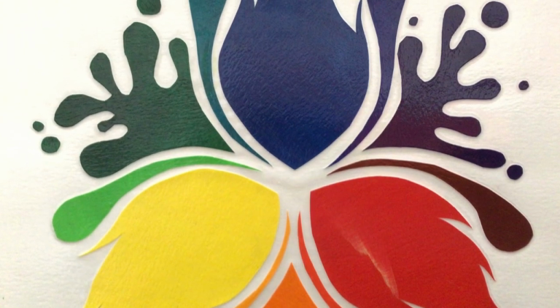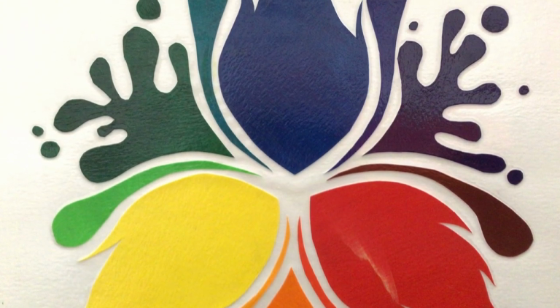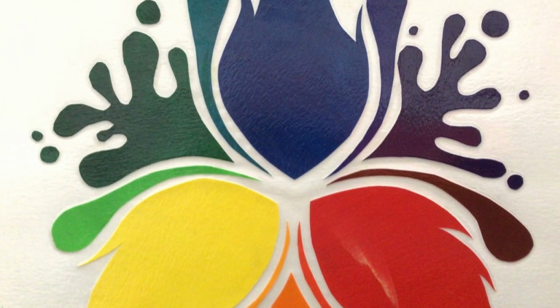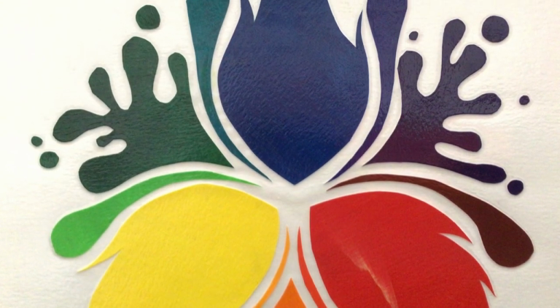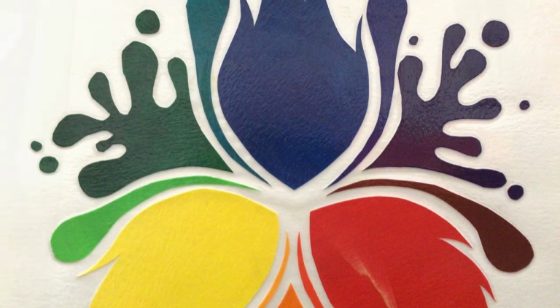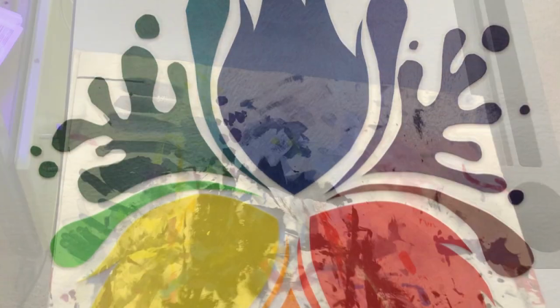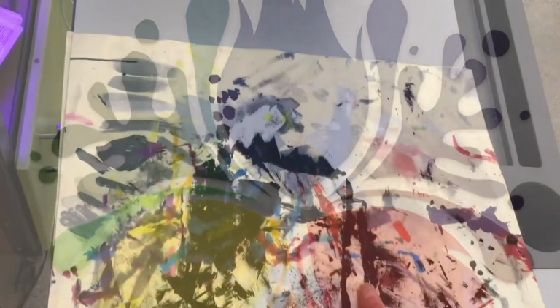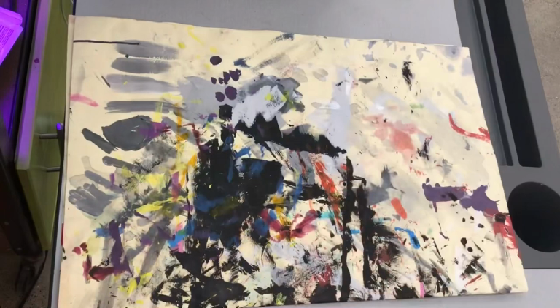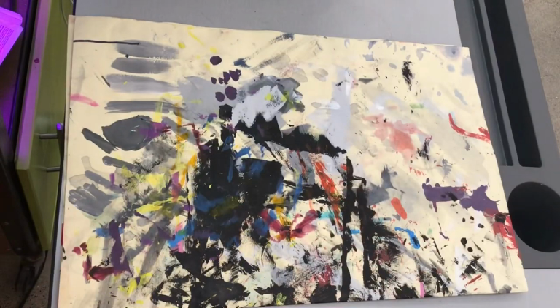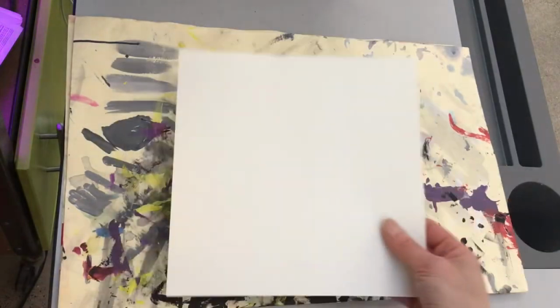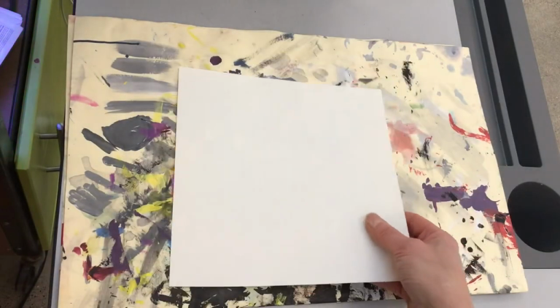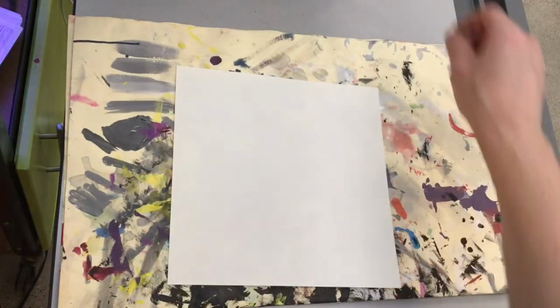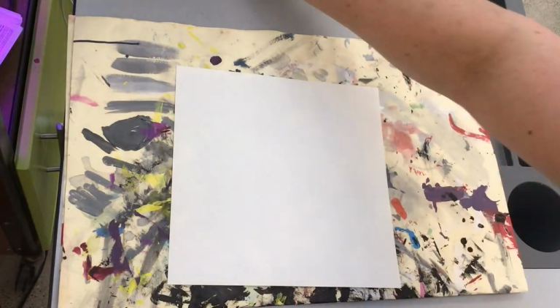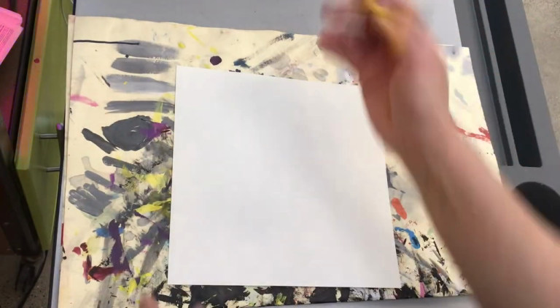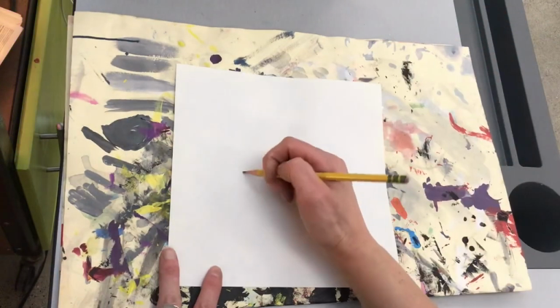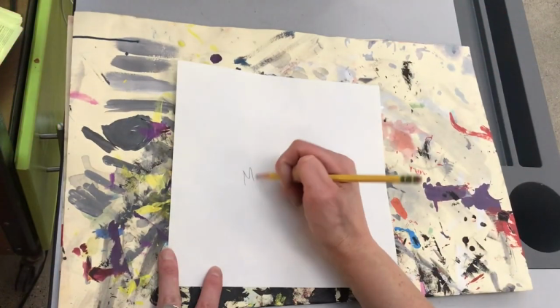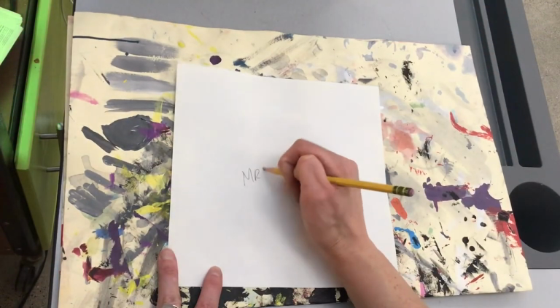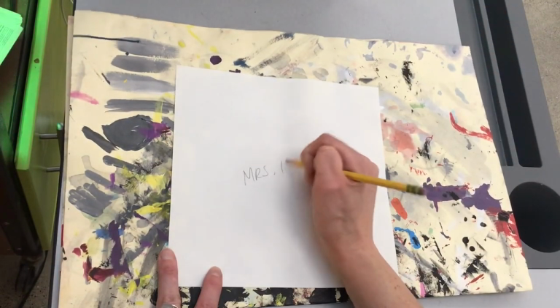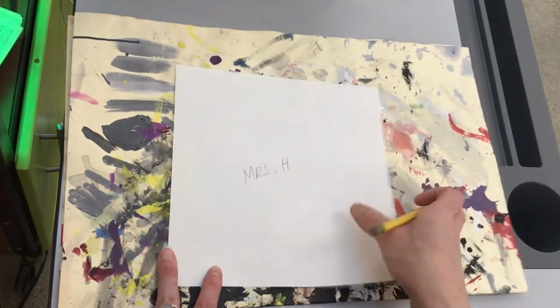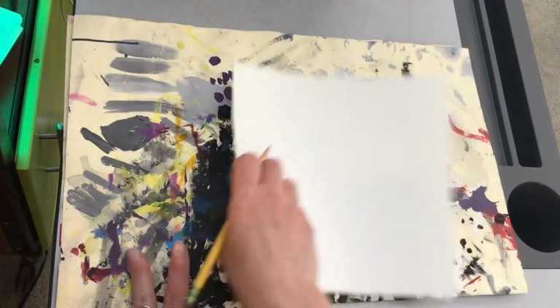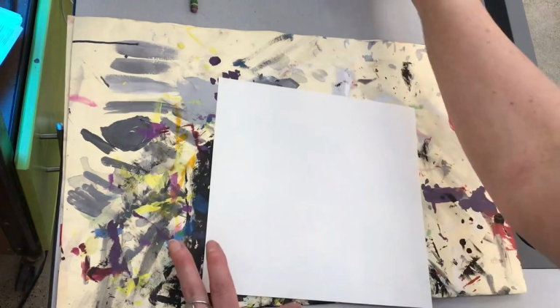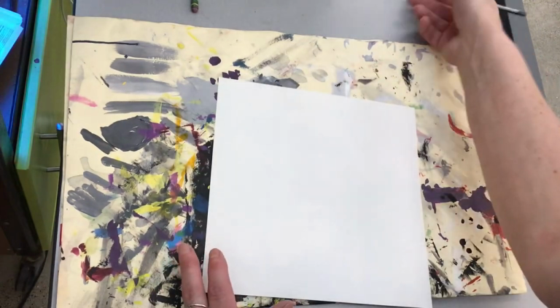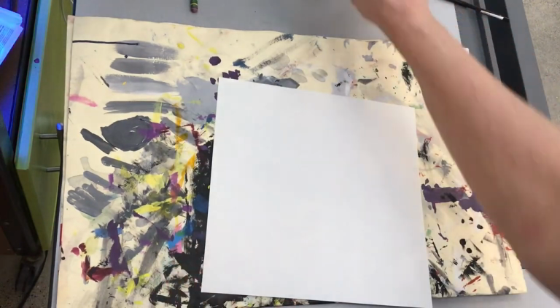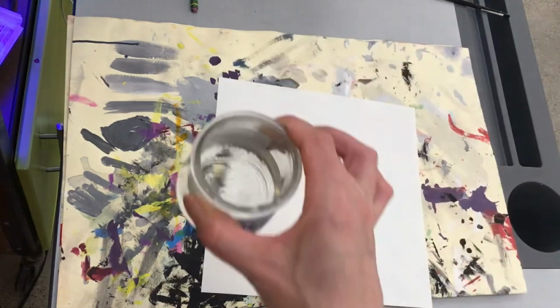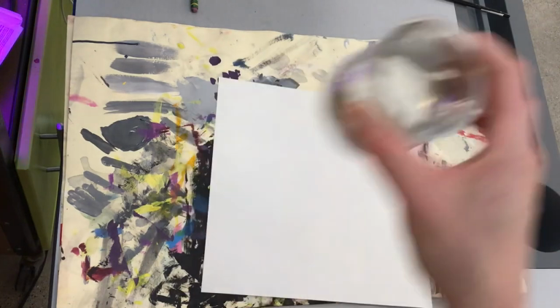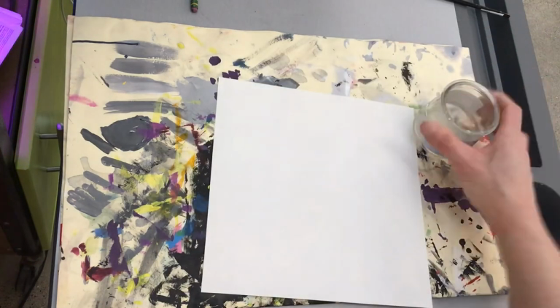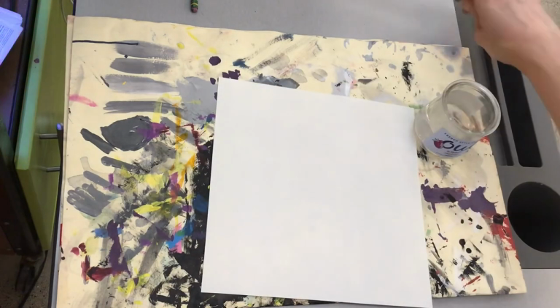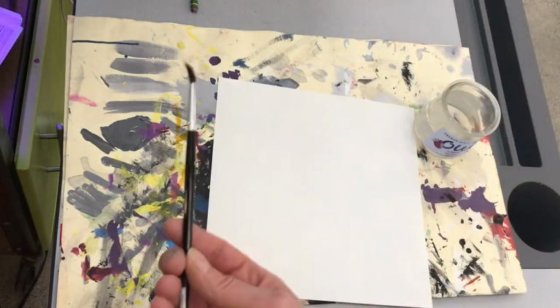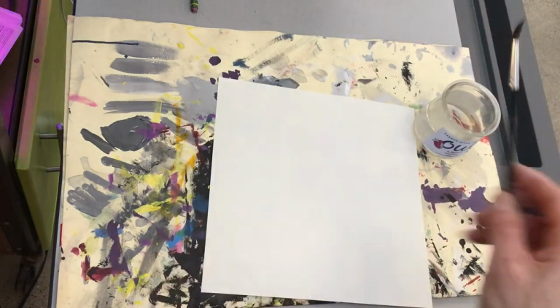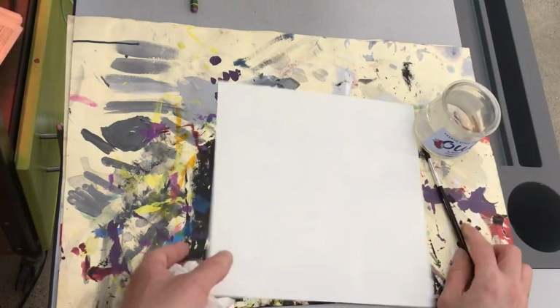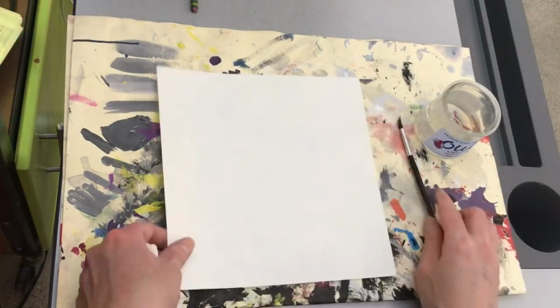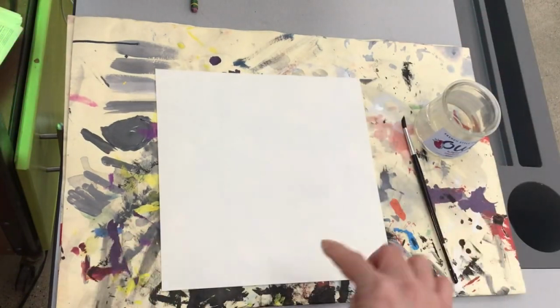To complete this challenge, you will need a placemat, a square paper with your name on it, a cup of water, a paintbrush, and a paper towel.